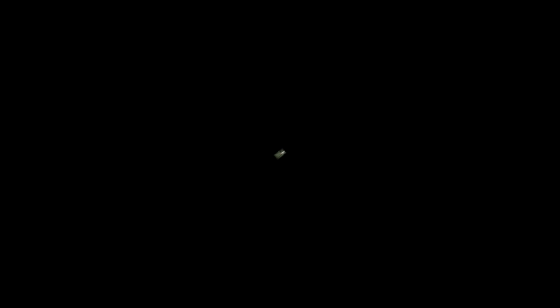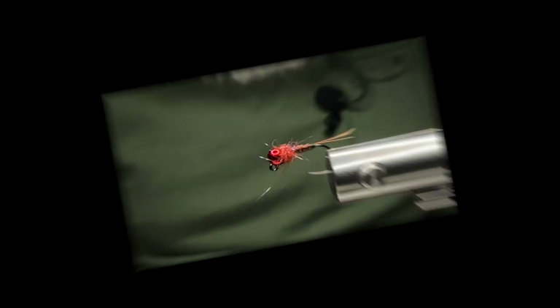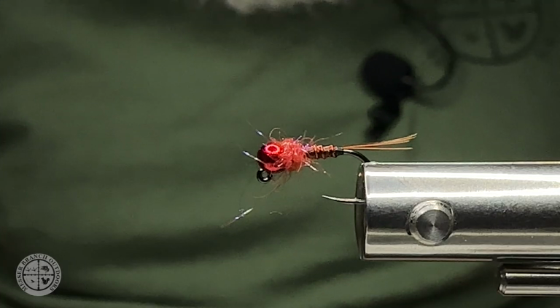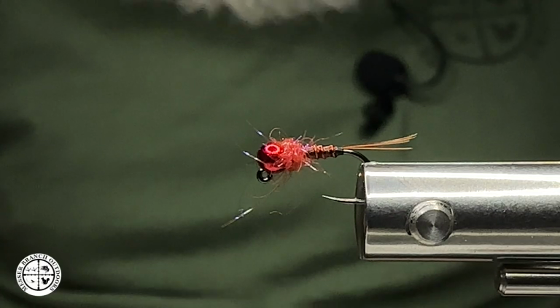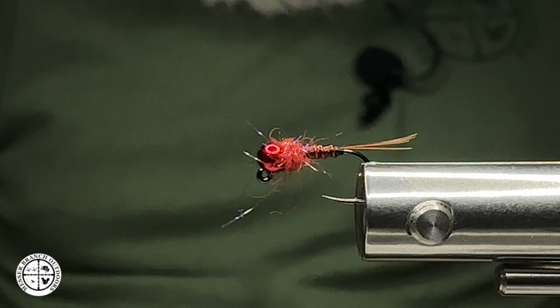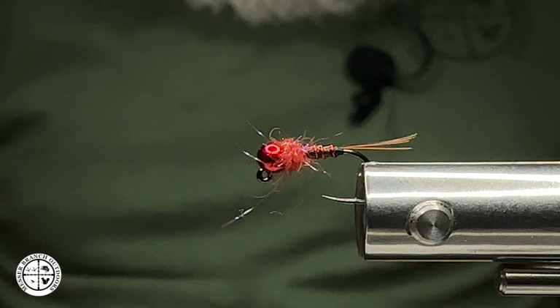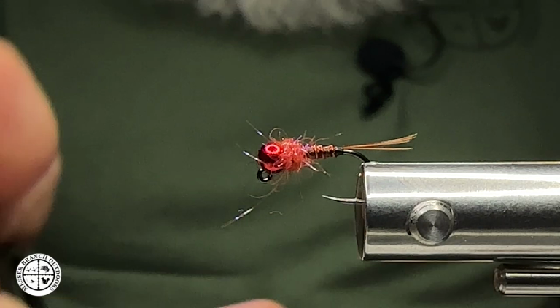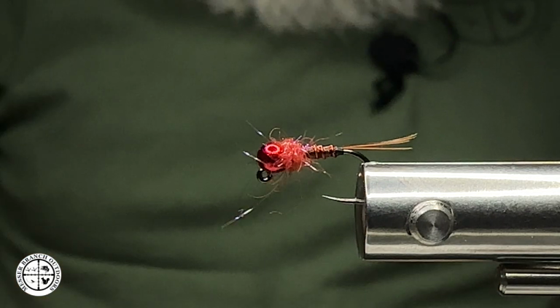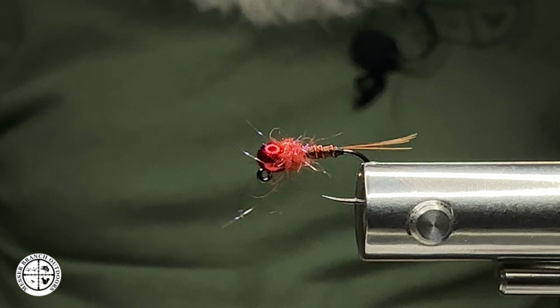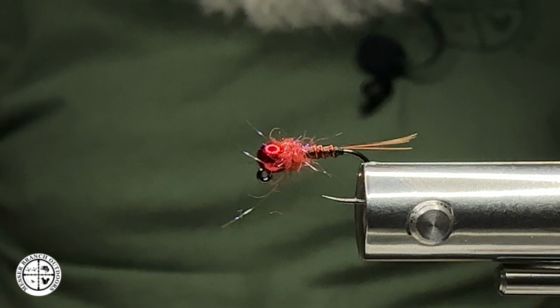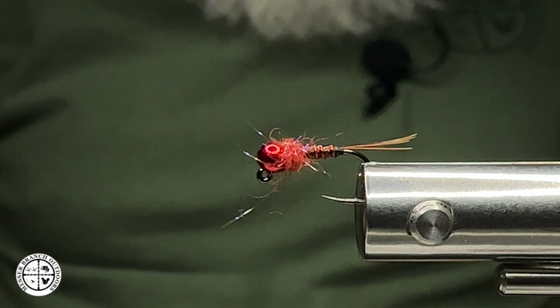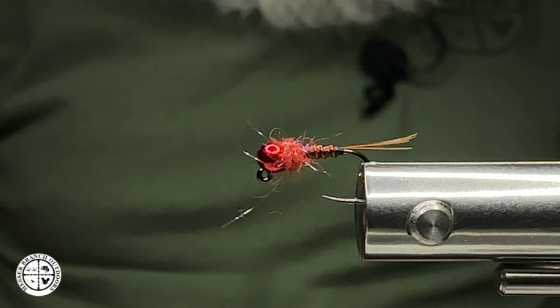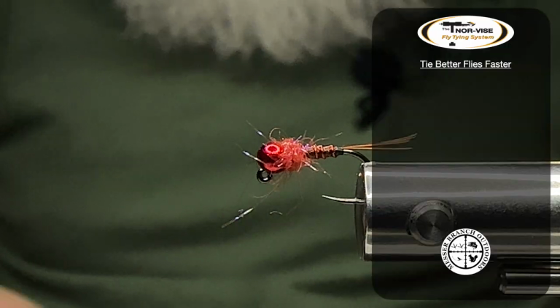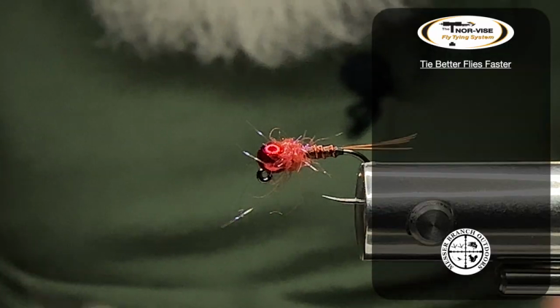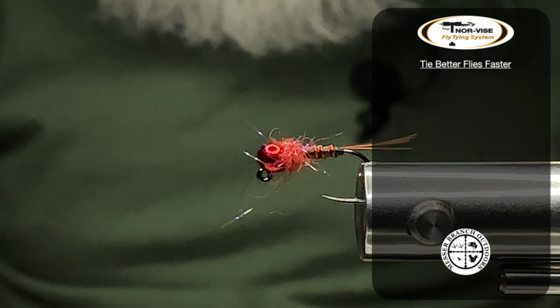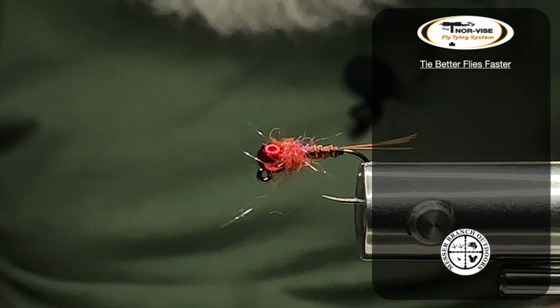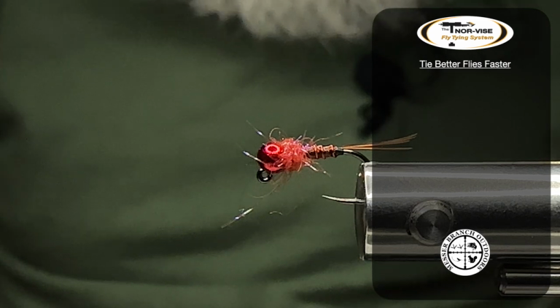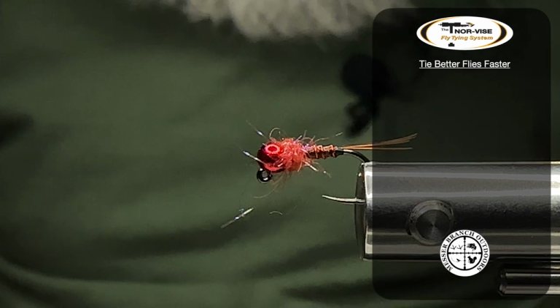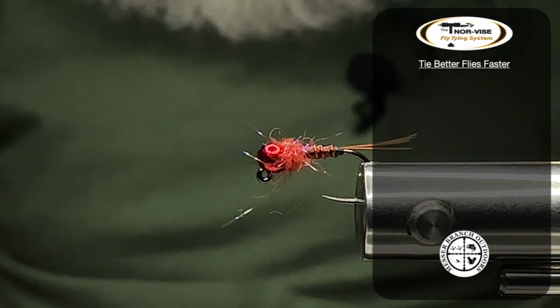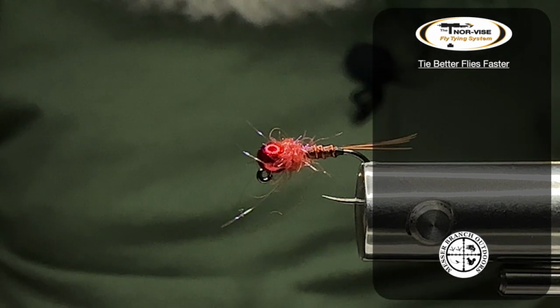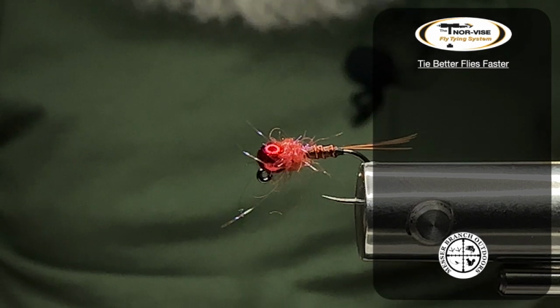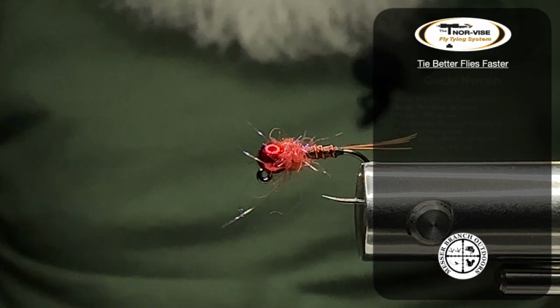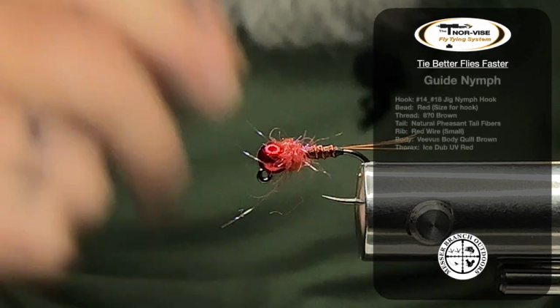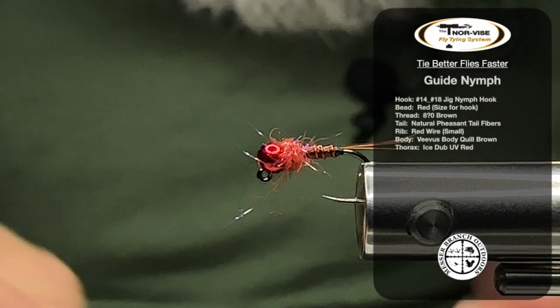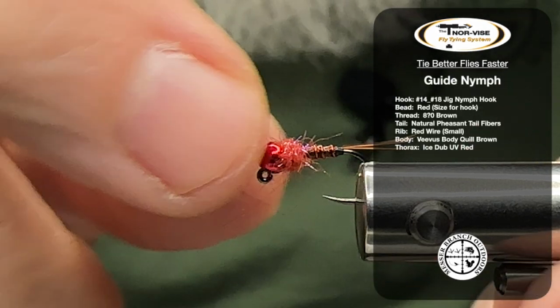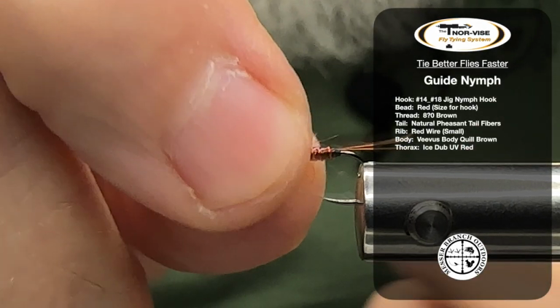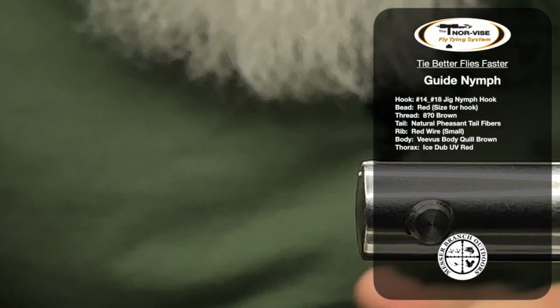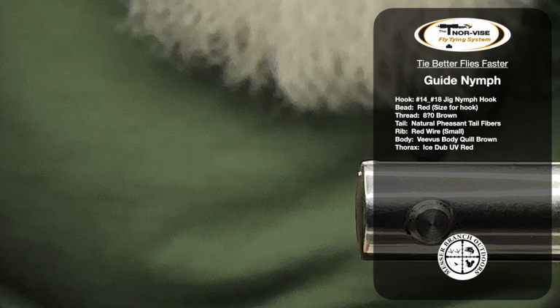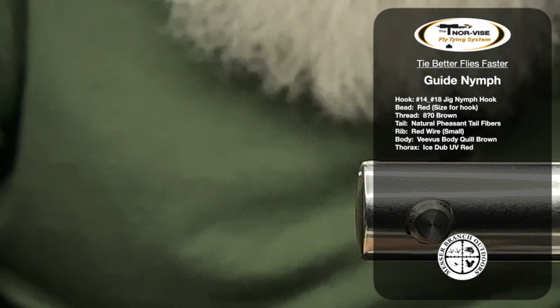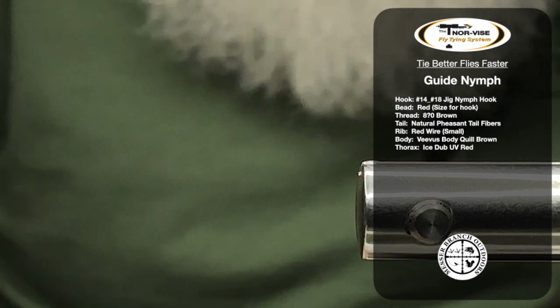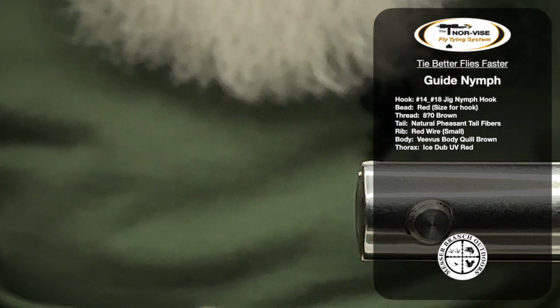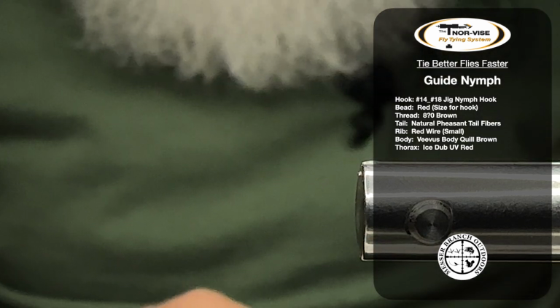Hey everybody, Big Mess Mess of Branch Outdoors, and today we're going to tie one of my guide nymphs. It kind of looks like an Iron Lotus, kind of looks like a Frenchie — it's a hybrid between the two. Let's get started tying this rascal.